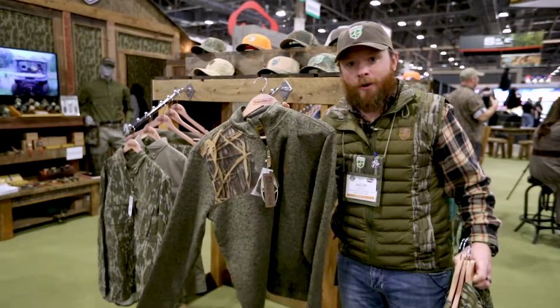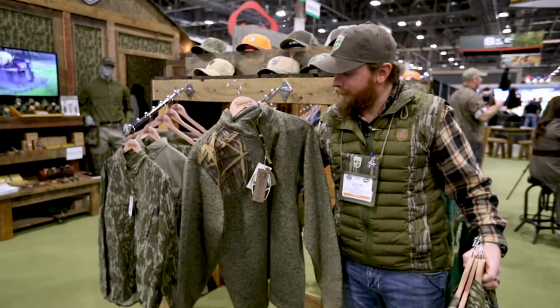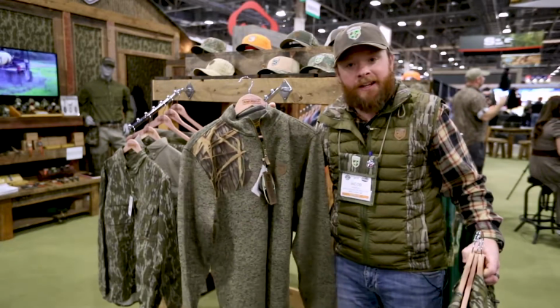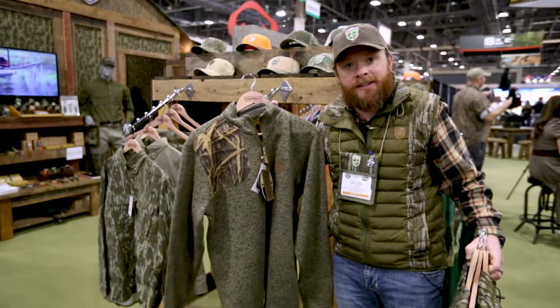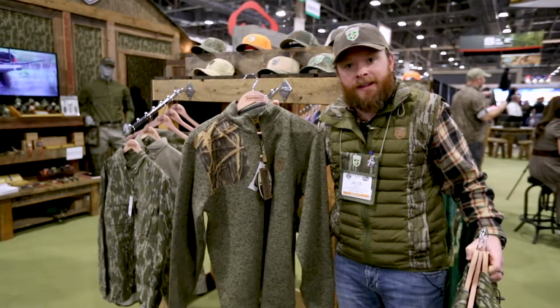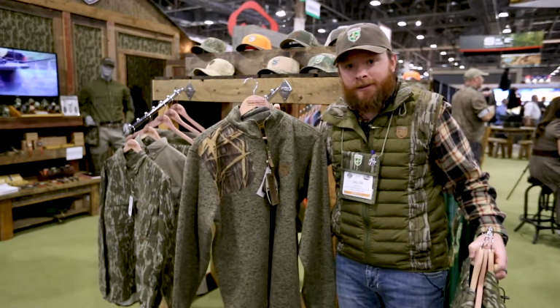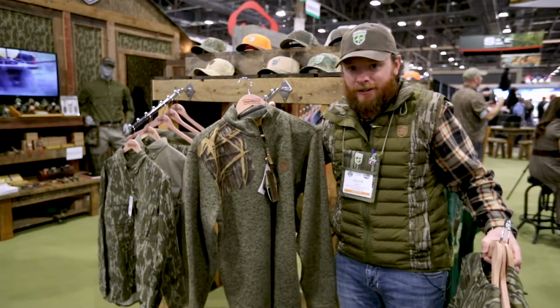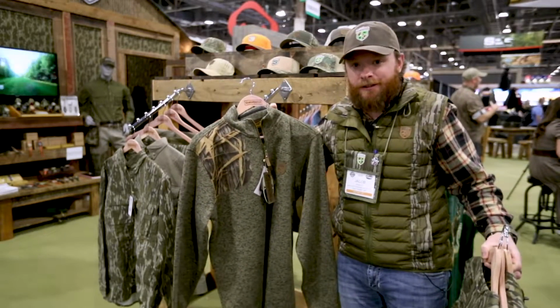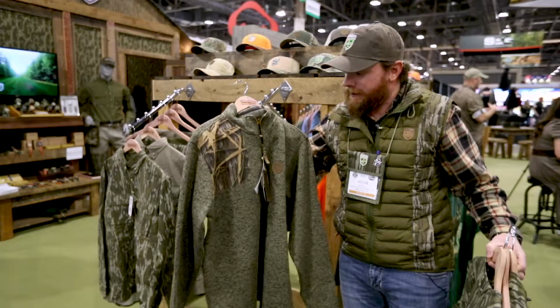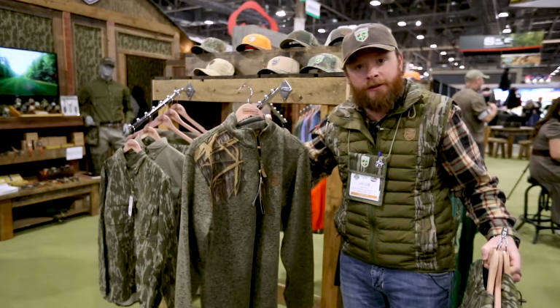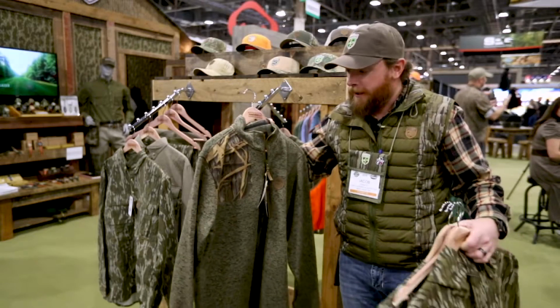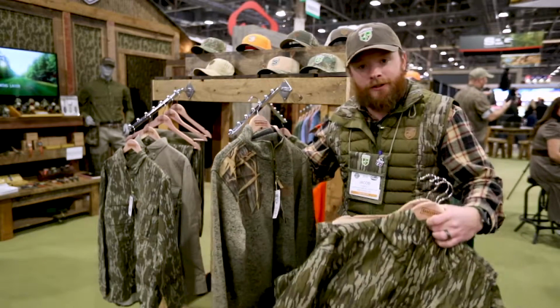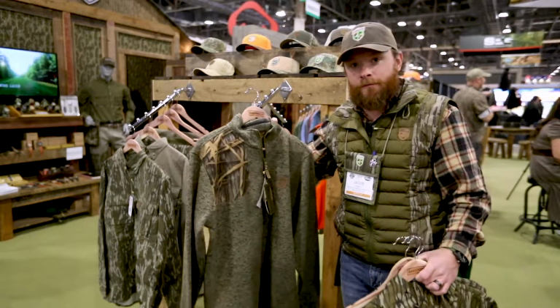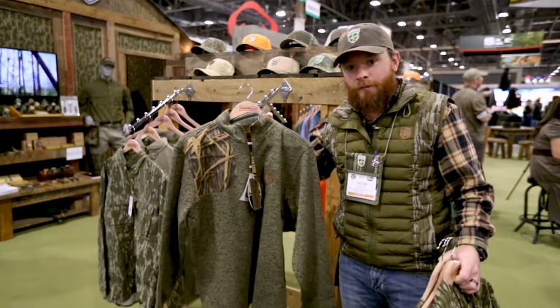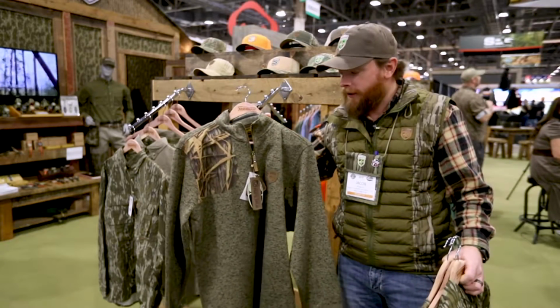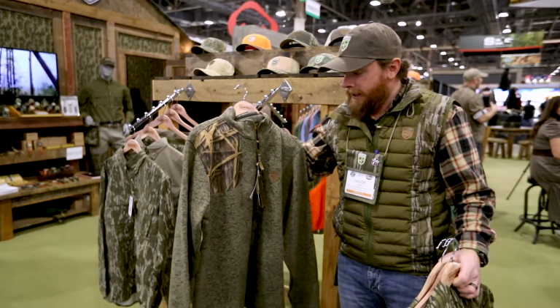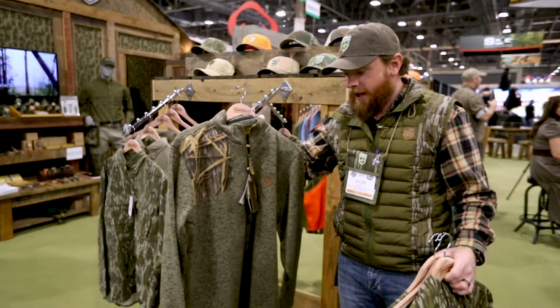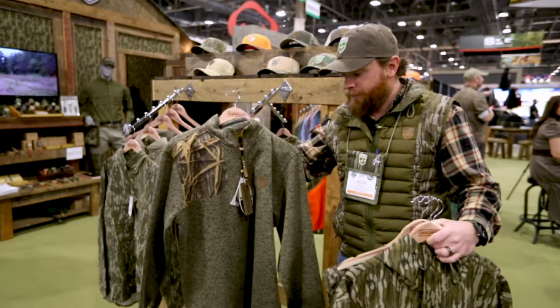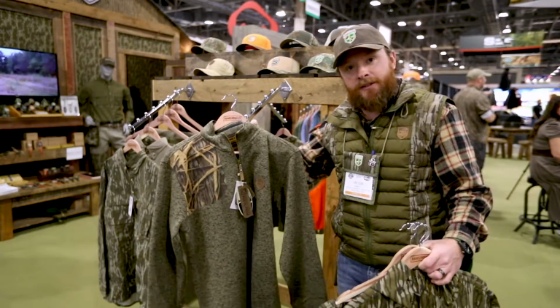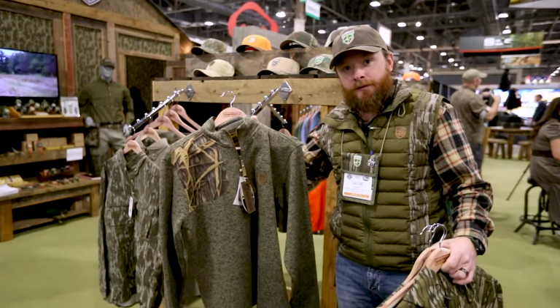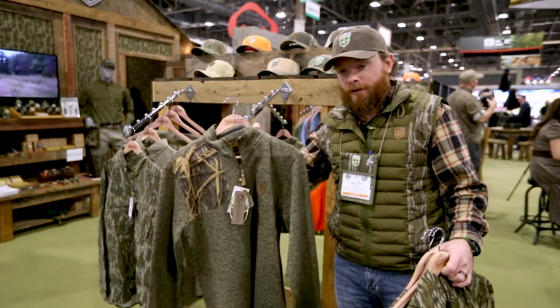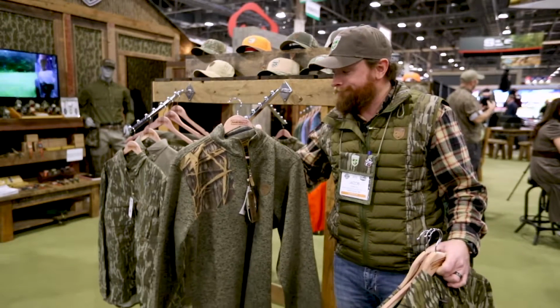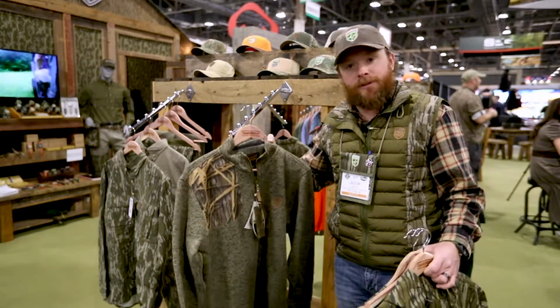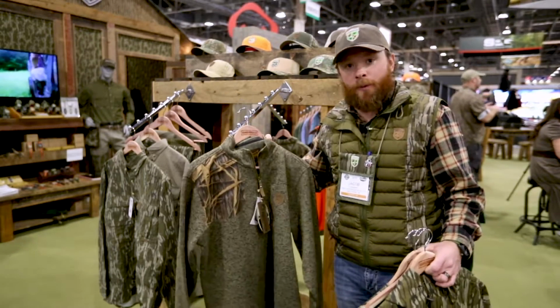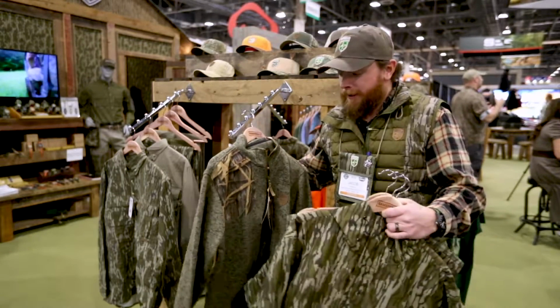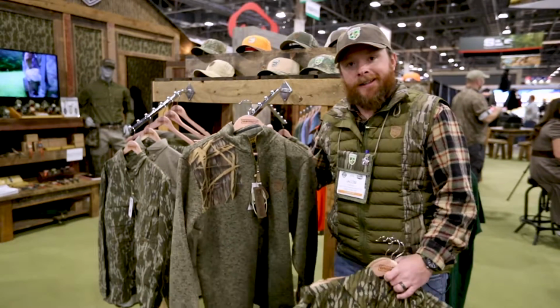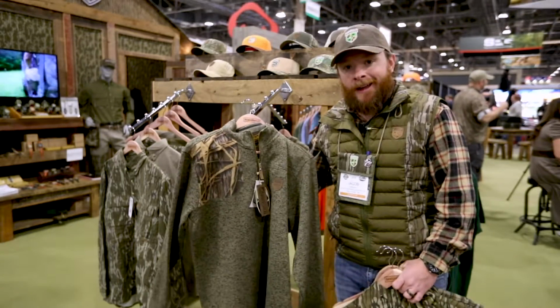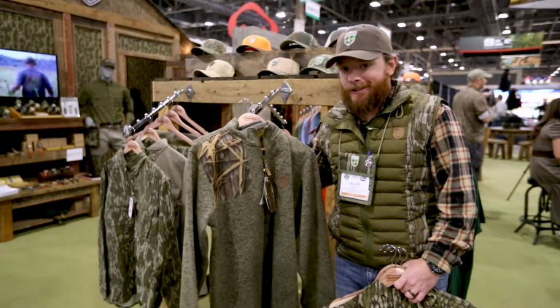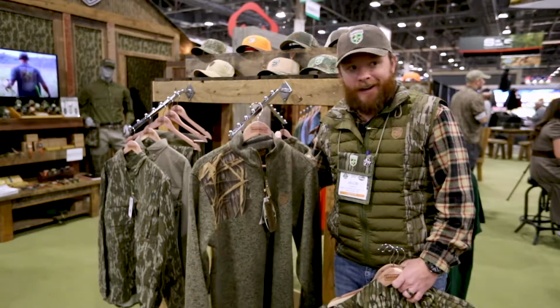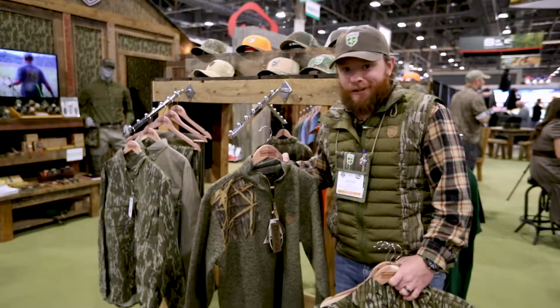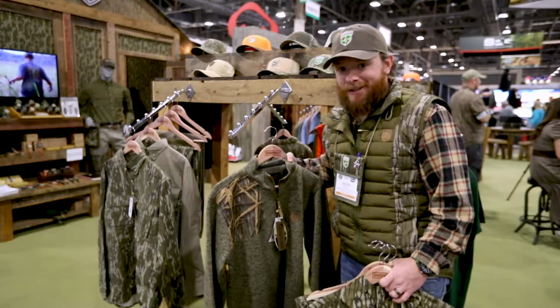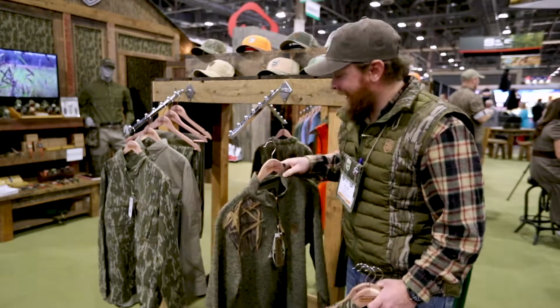Quarter zip — I don't really even need to say anything about this because it sells itself. It's awesome. It's got the shooting patch on it. It's a knit quarter zip. Cool product. And it's got shadow grass — can't beat shadow grass.